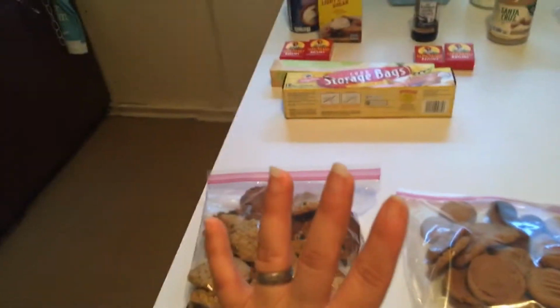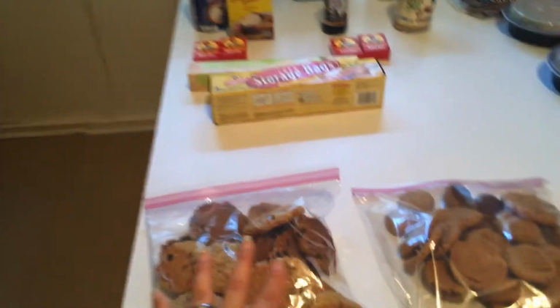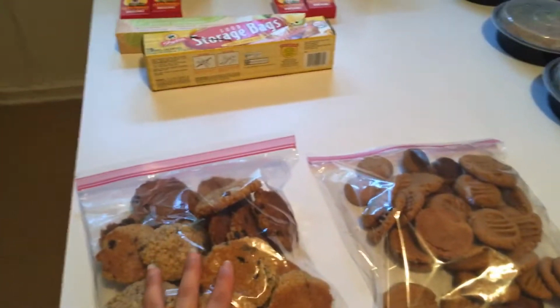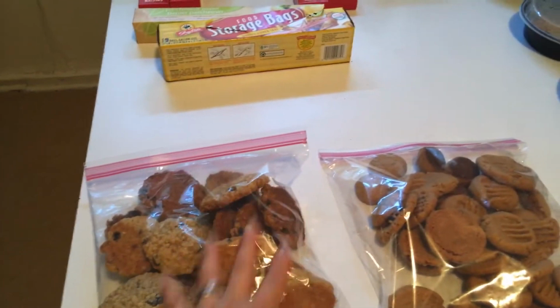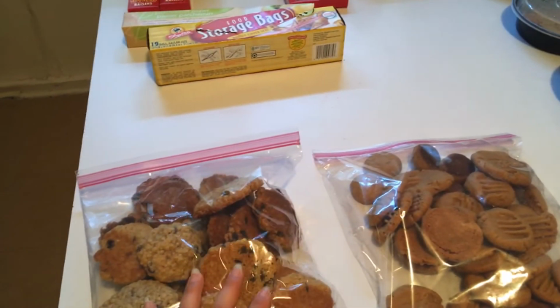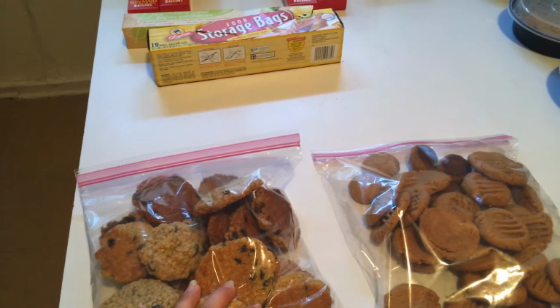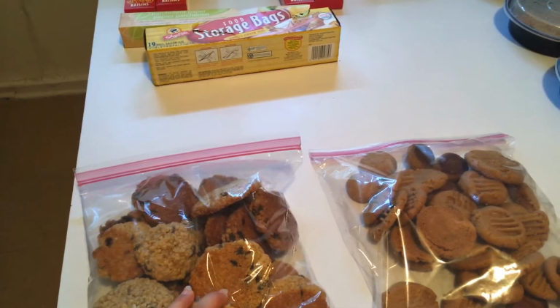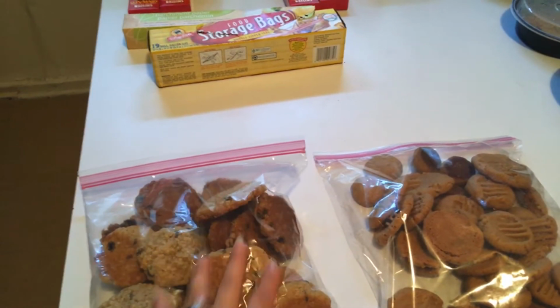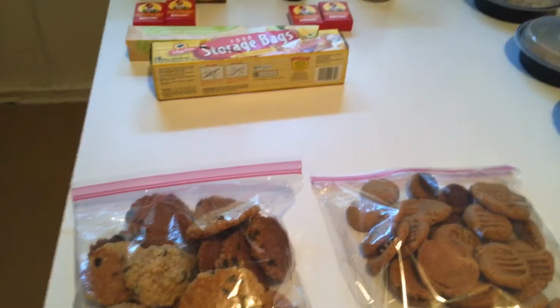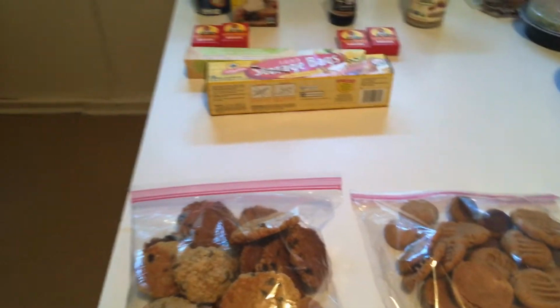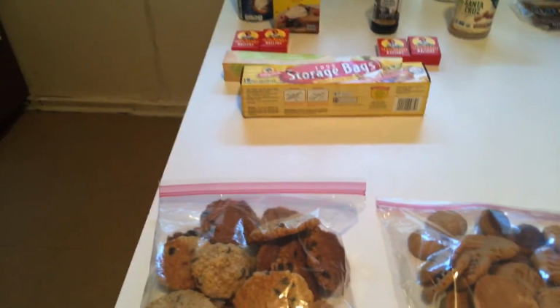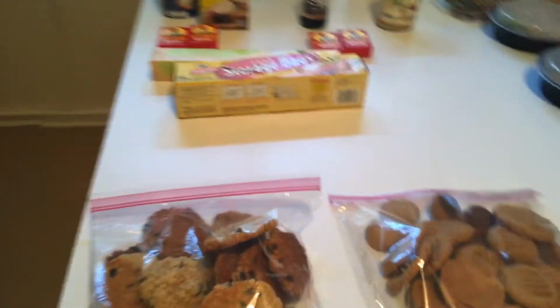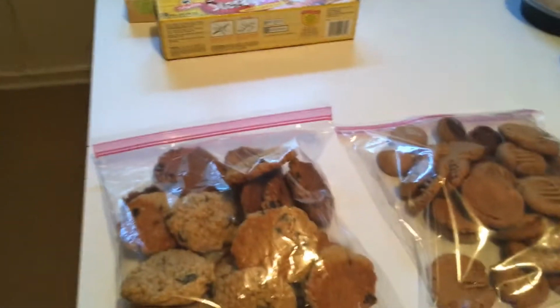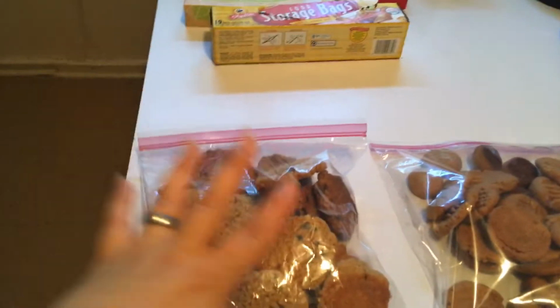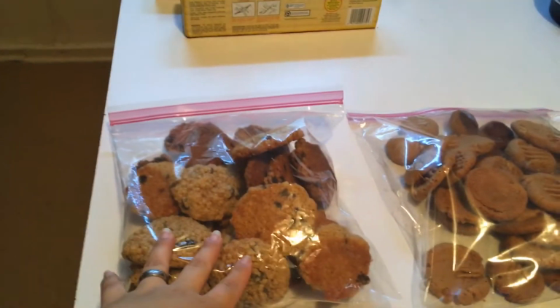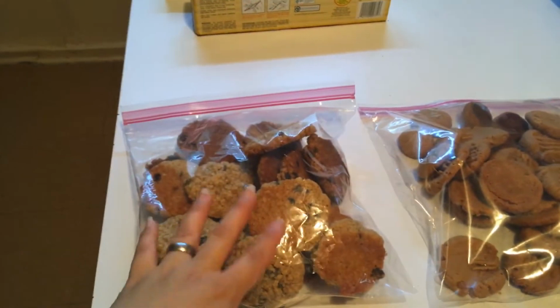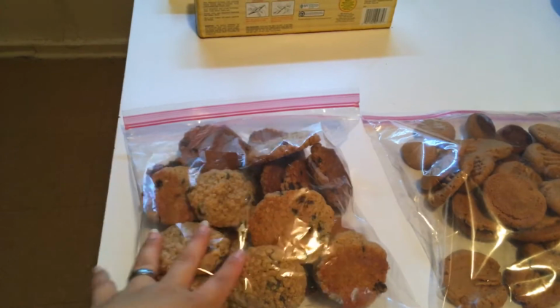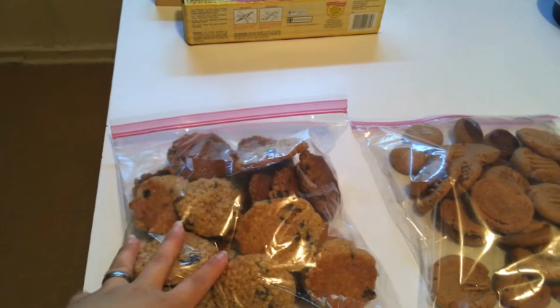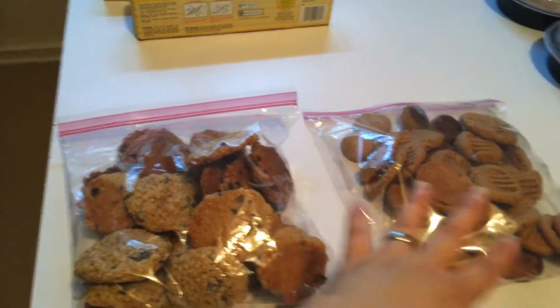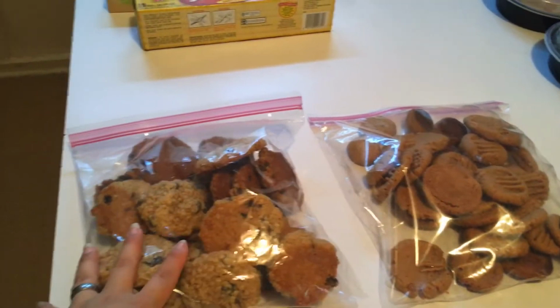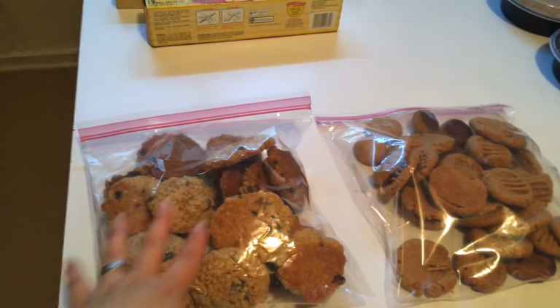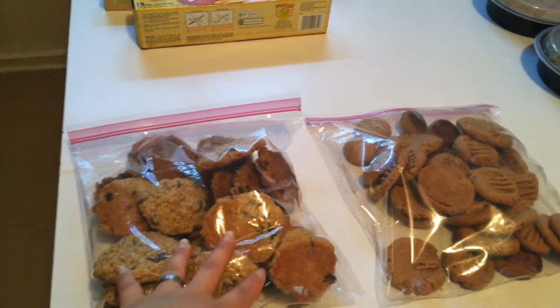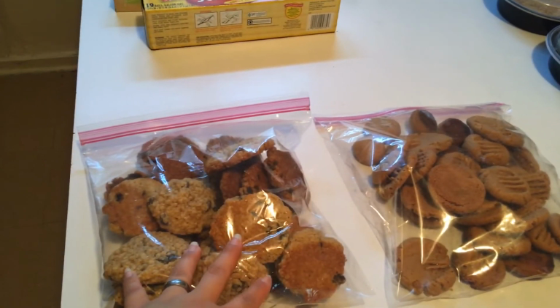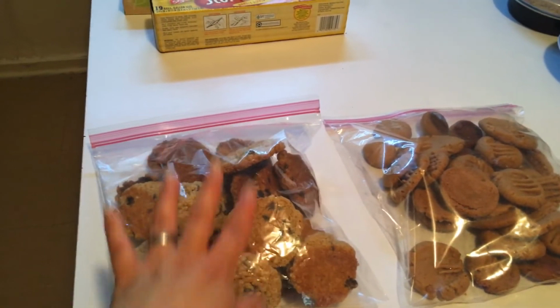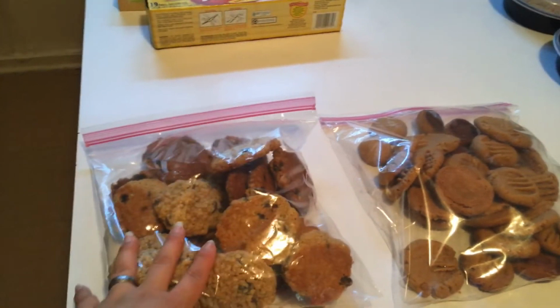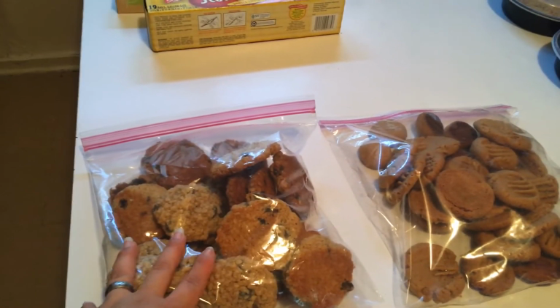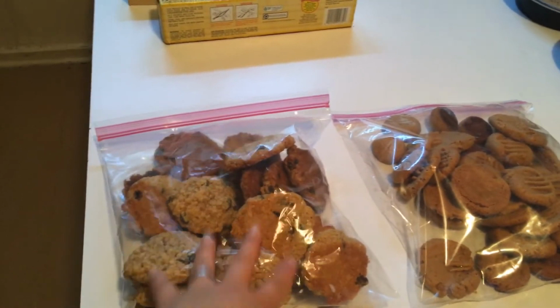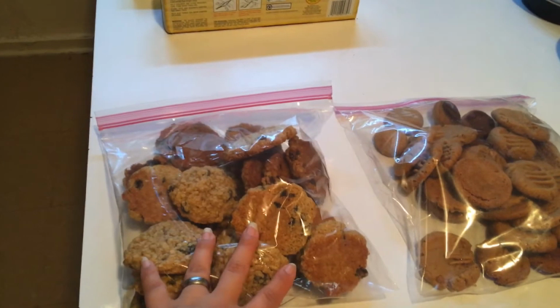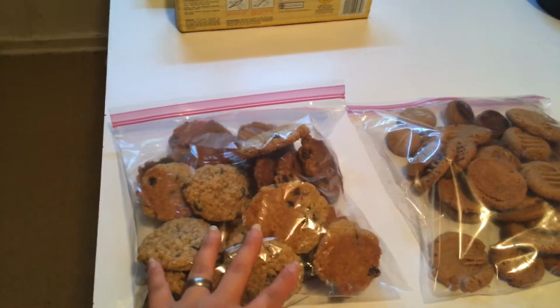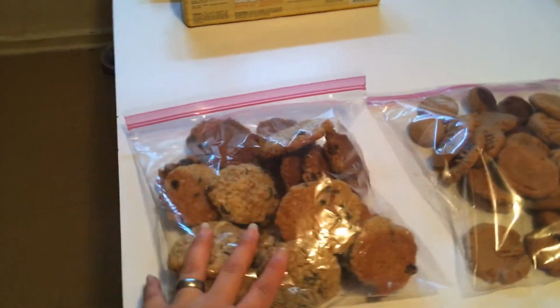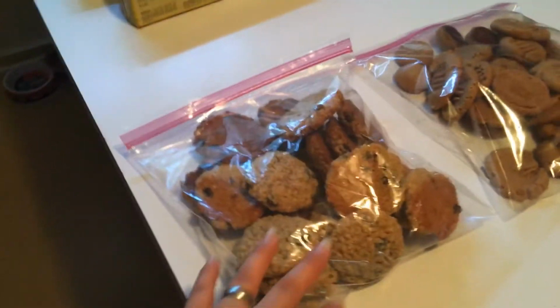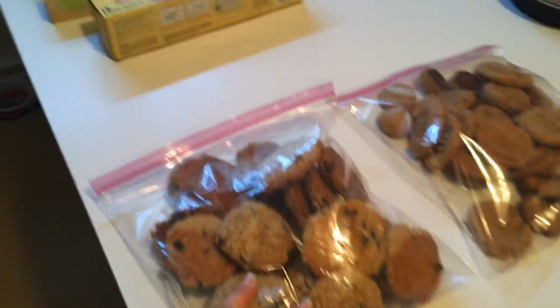I also have a chewy raisin oatmeal cookie — really, really easy. Again, 8 to 12 minutes depending on your oven. I was able to make two batches, so here are 24 cookies in all.